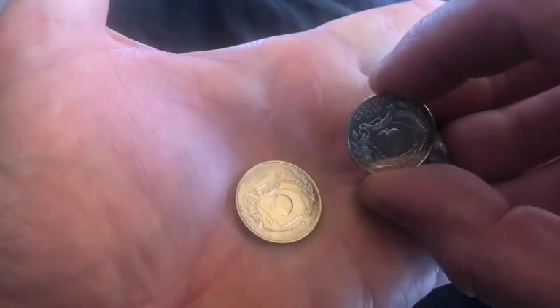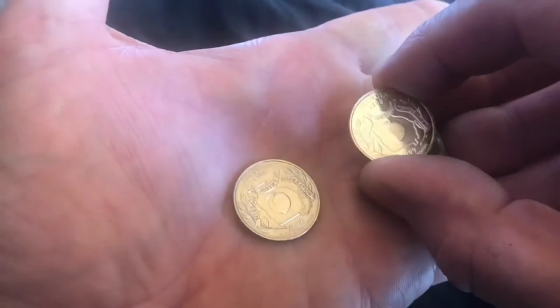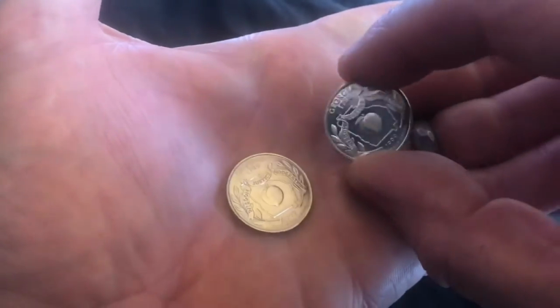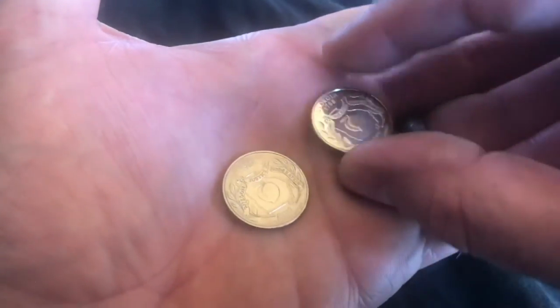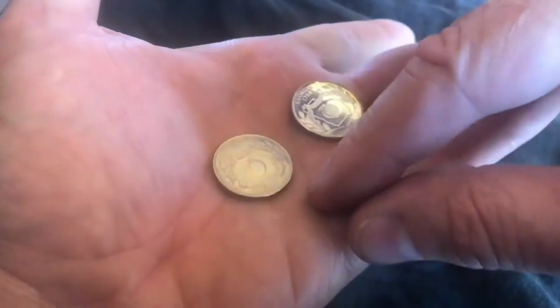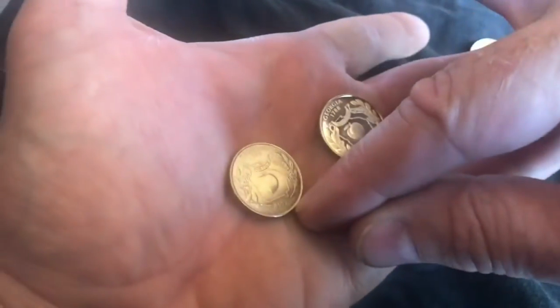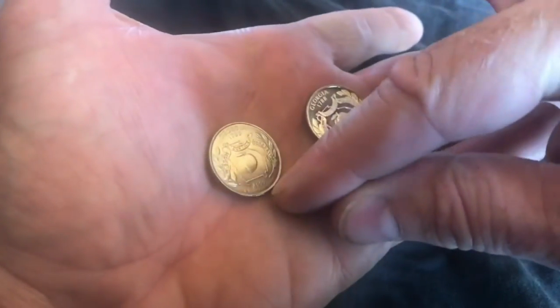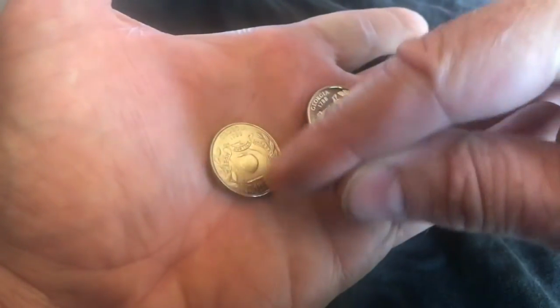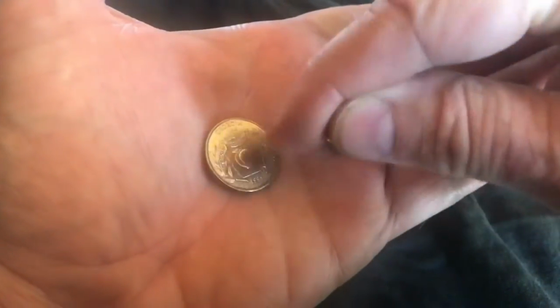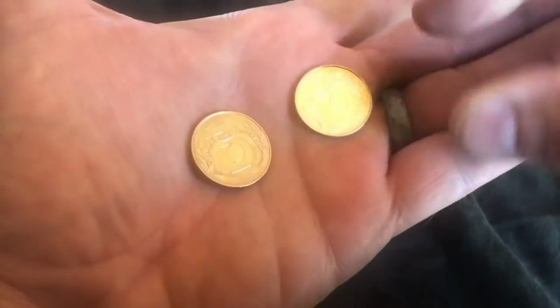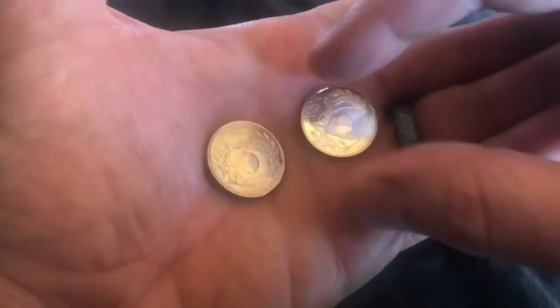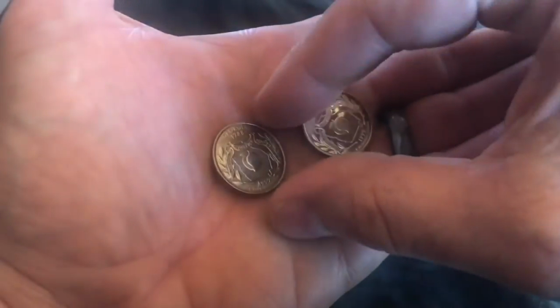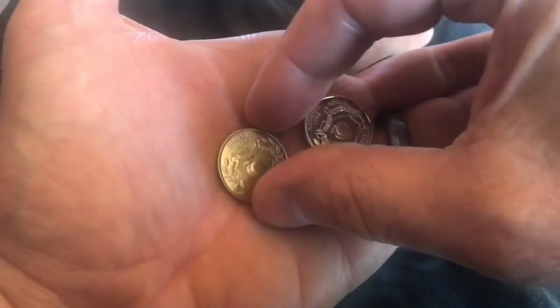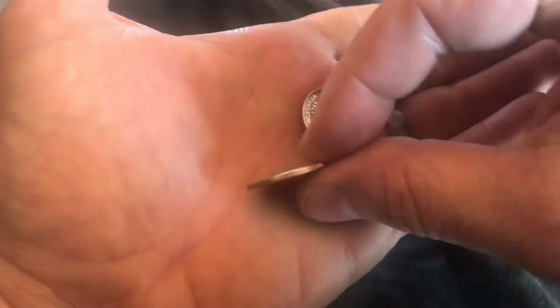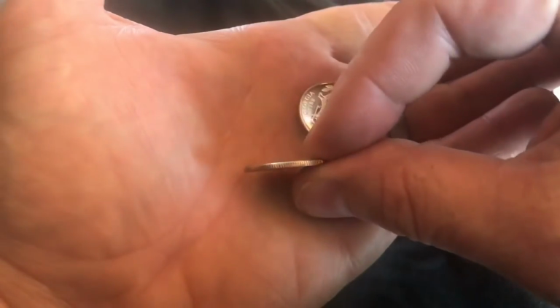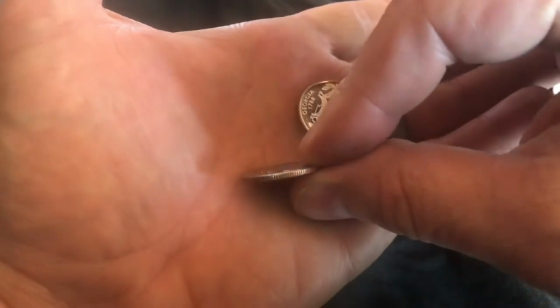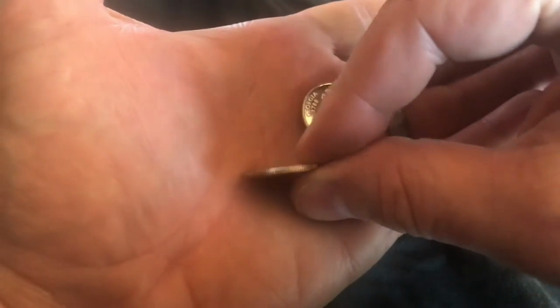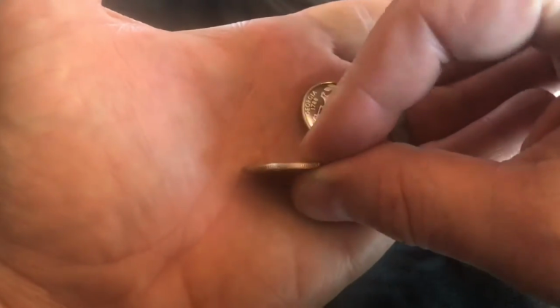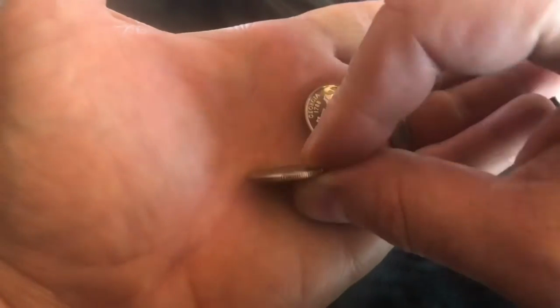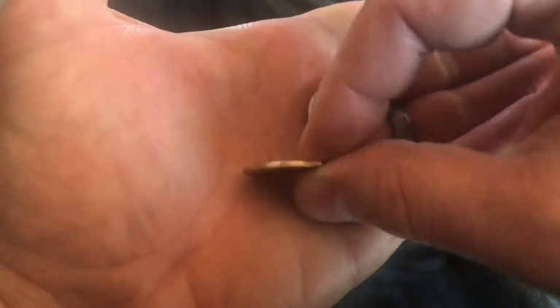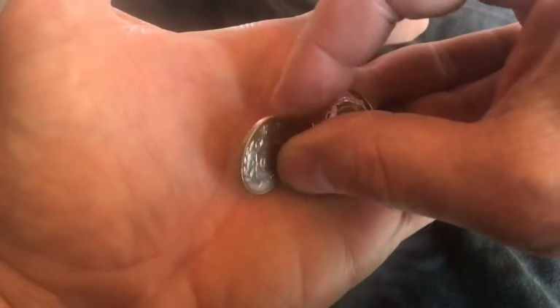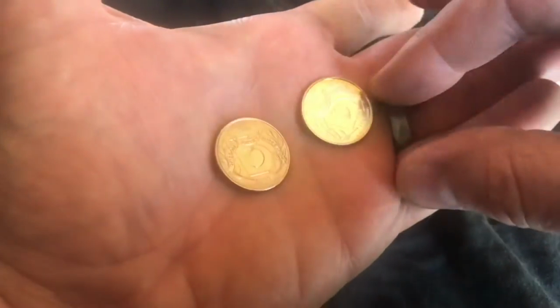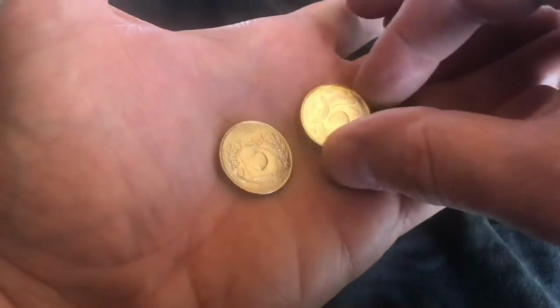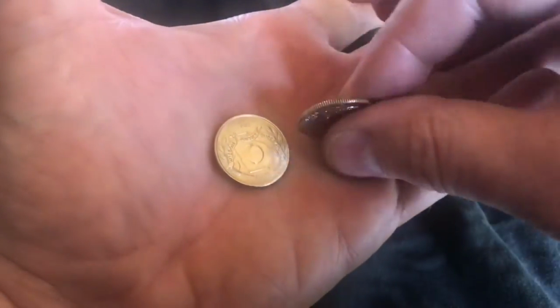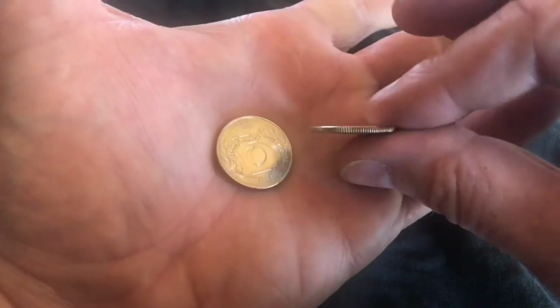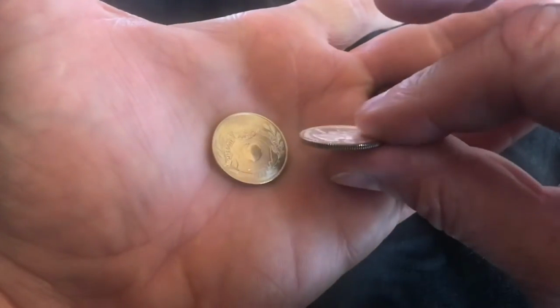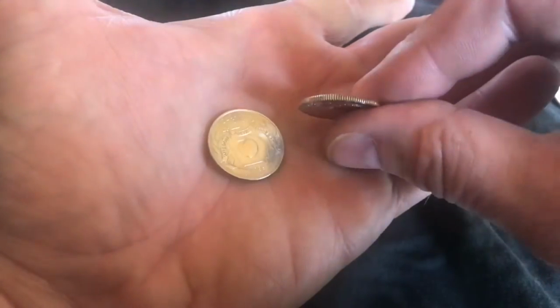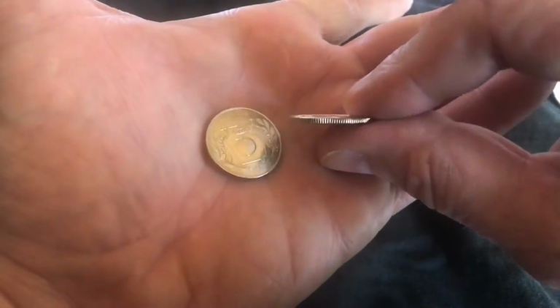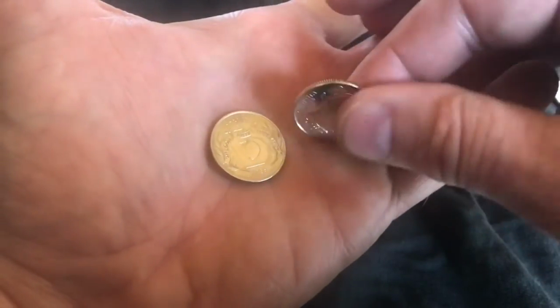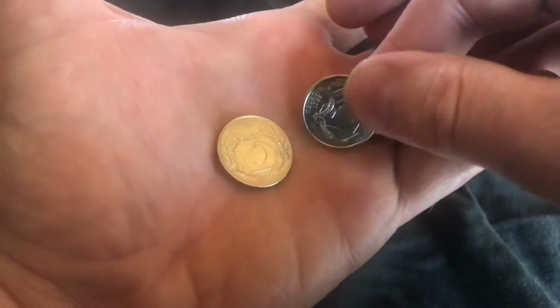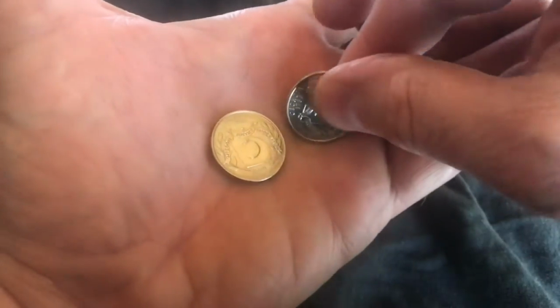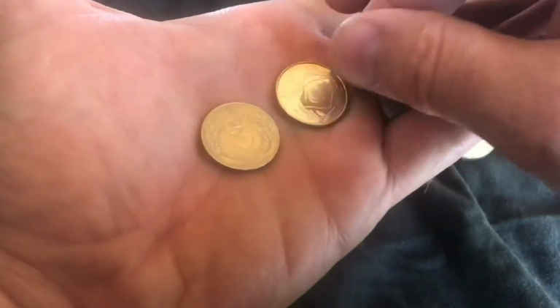This one here is a proof, and this is an in-circulation style. You can actually see the copper band here on the side. This one was made out of 90% silver, 10% copper.